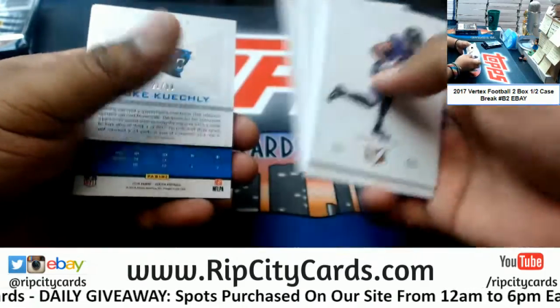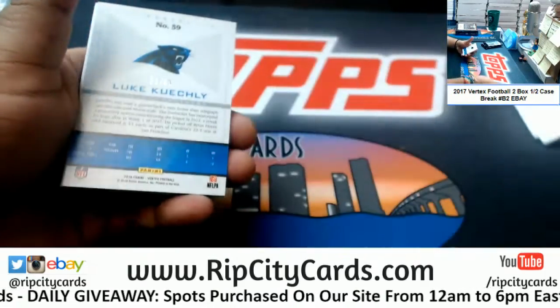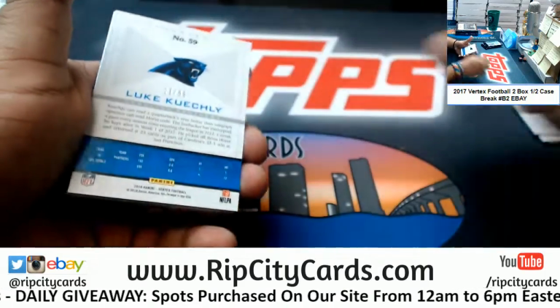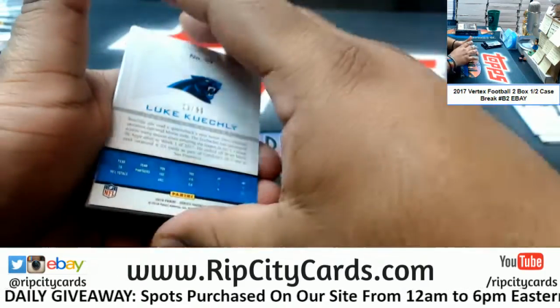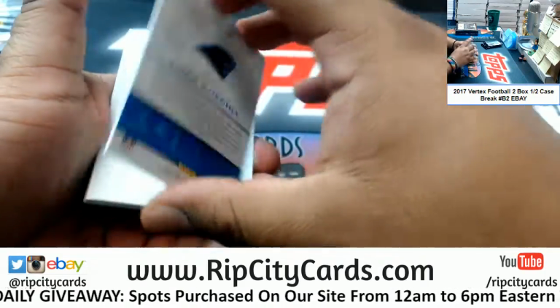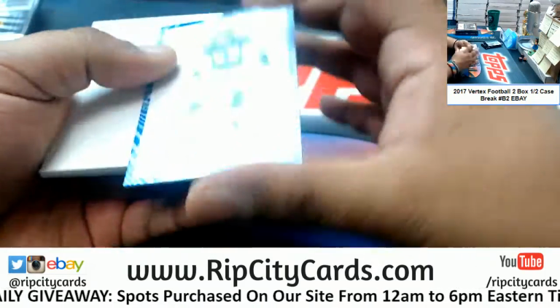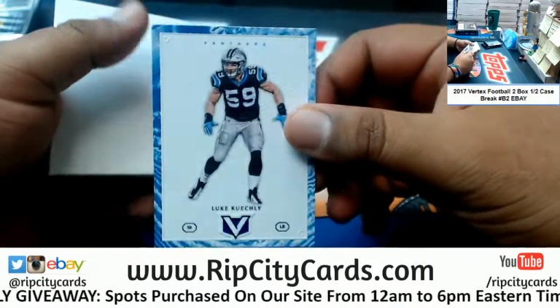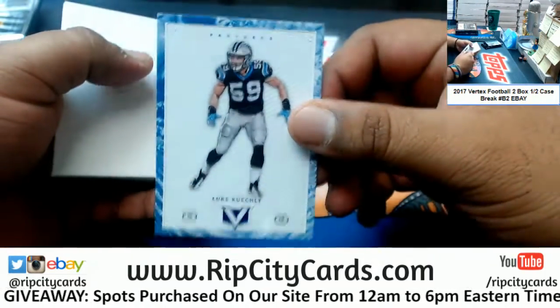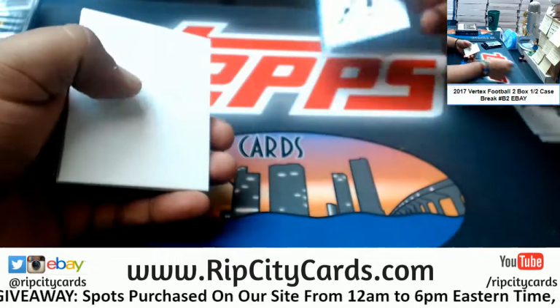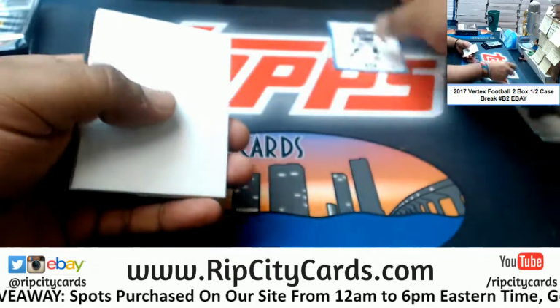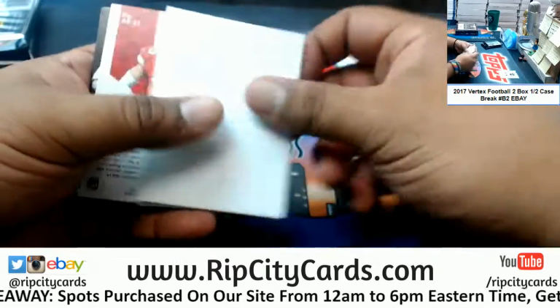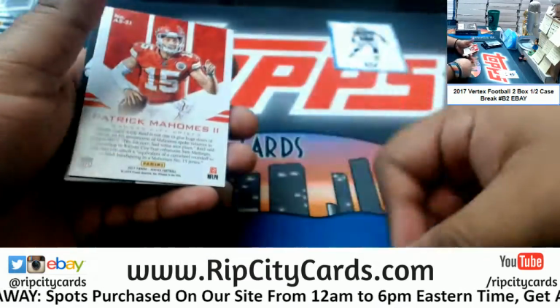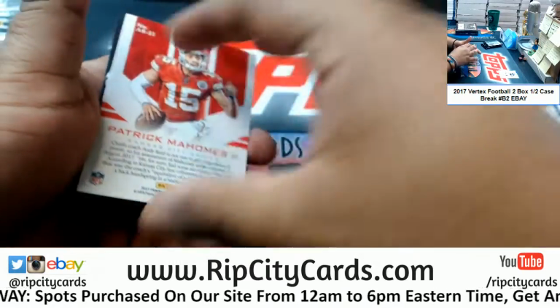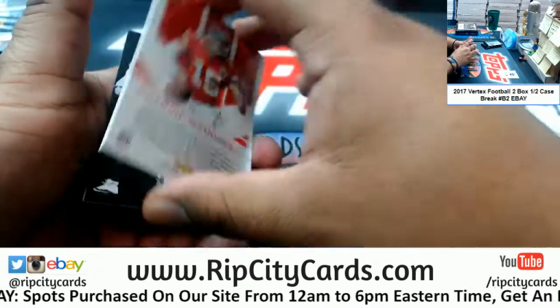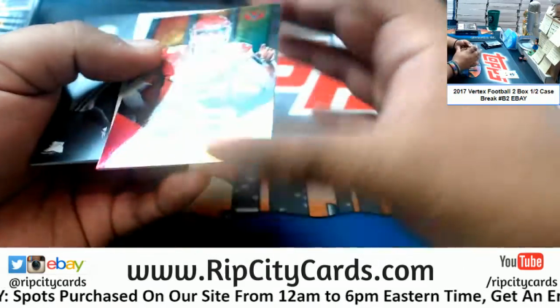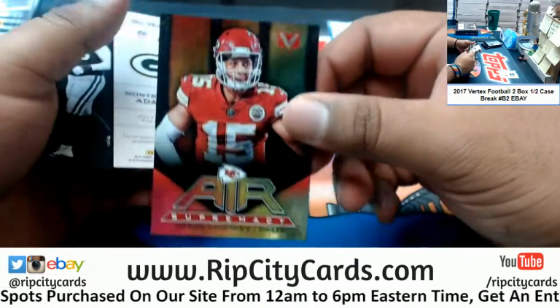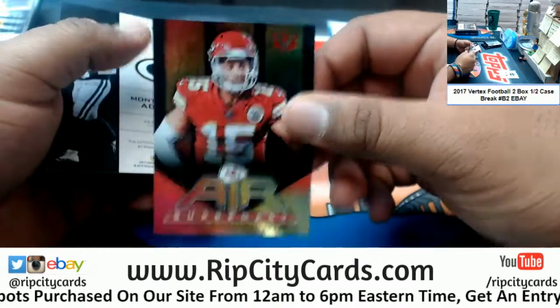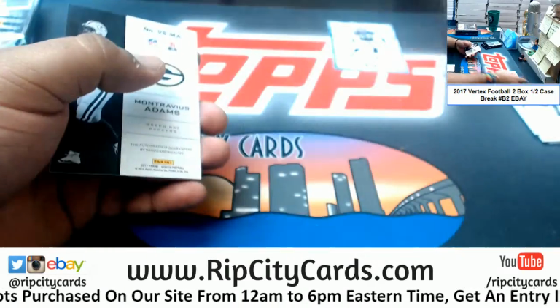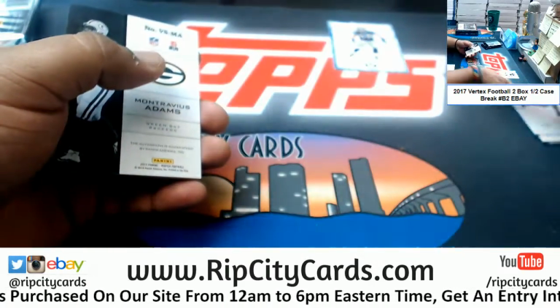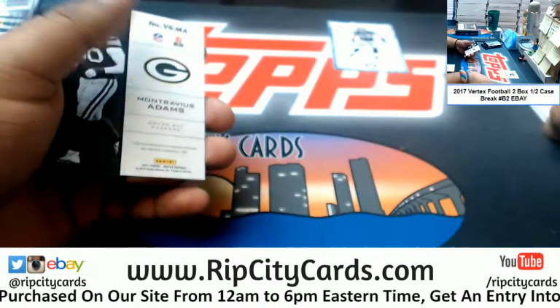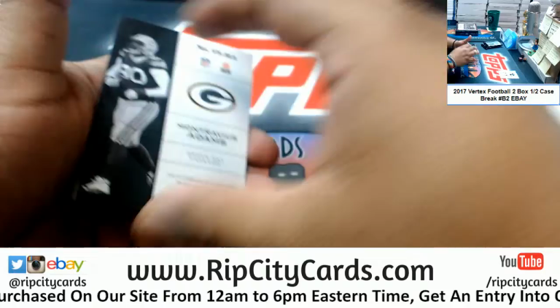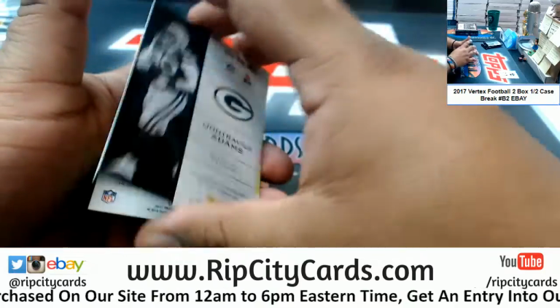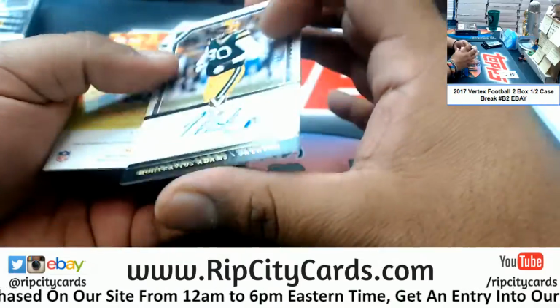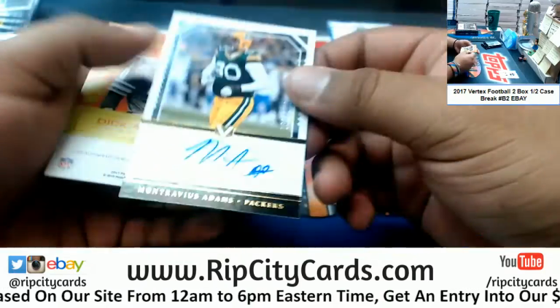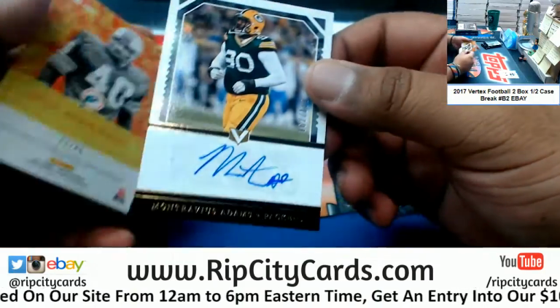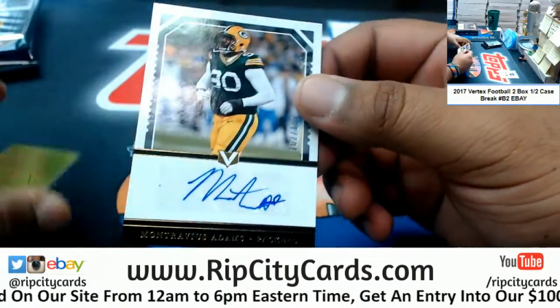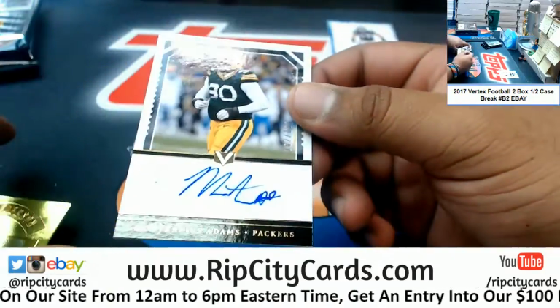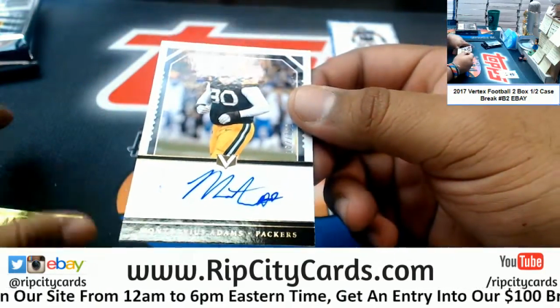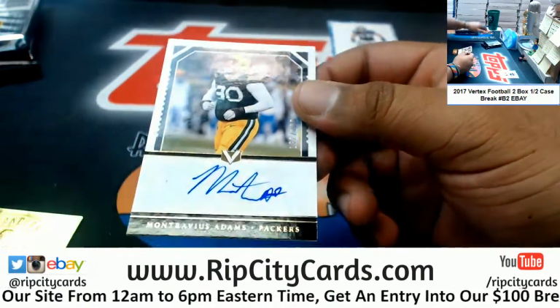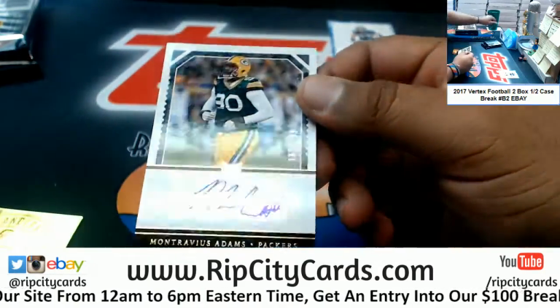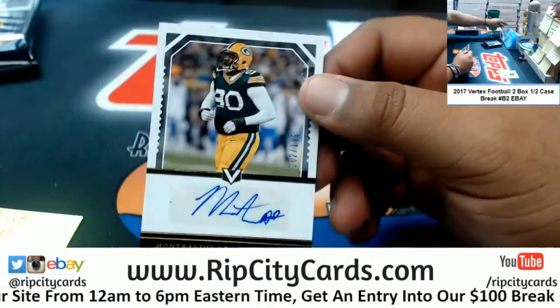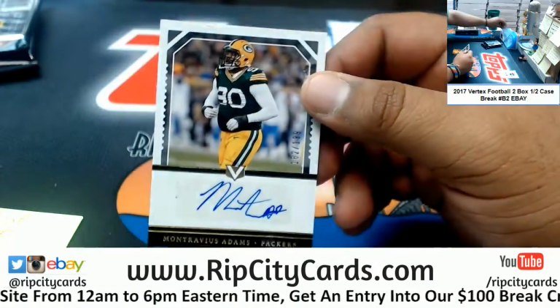Alright, got a Kuechly to 99 — Panthers — and a Mahomes insert for the Chiefs, and an autograph here for Montrevious Adams of the Packers, numbered to 199.